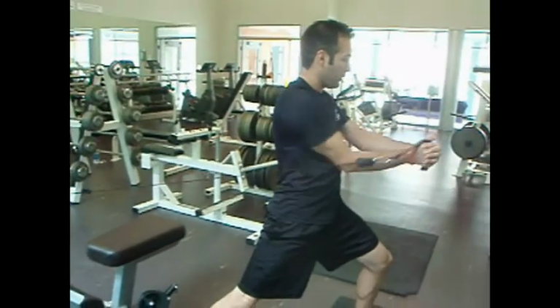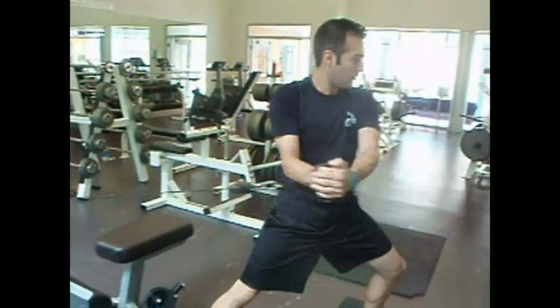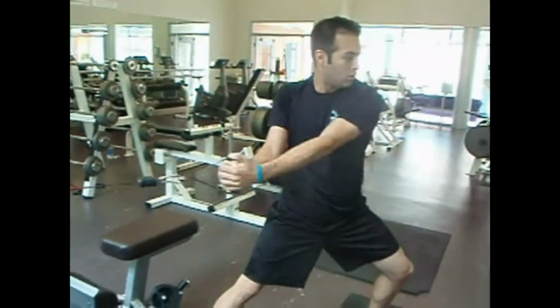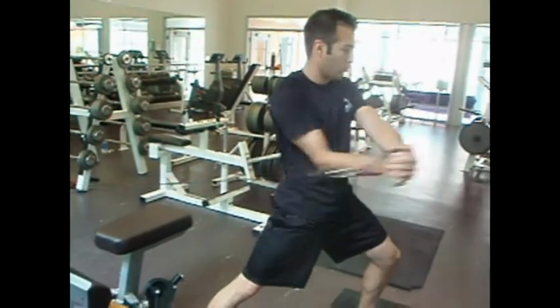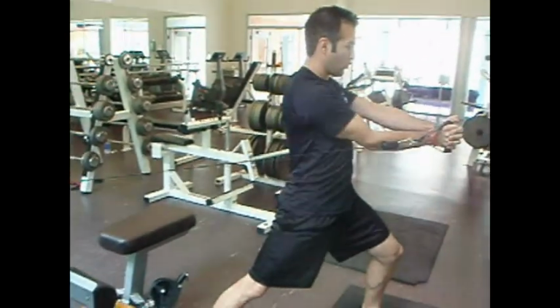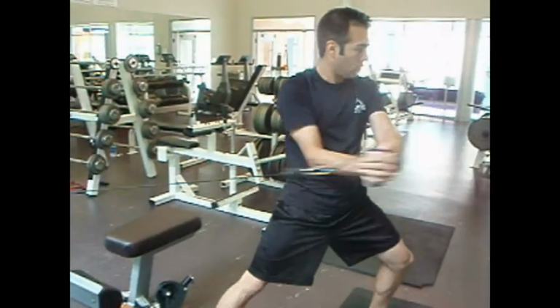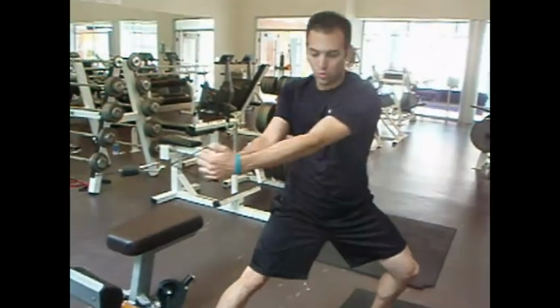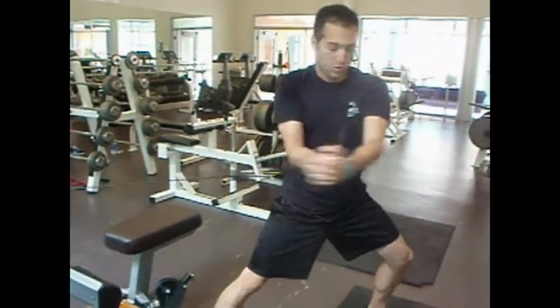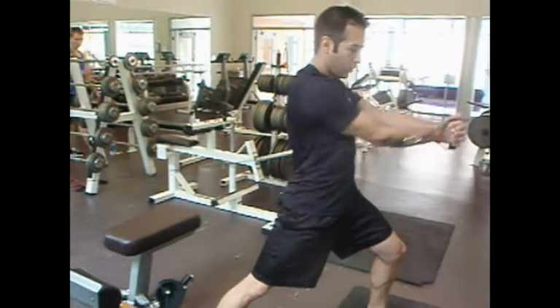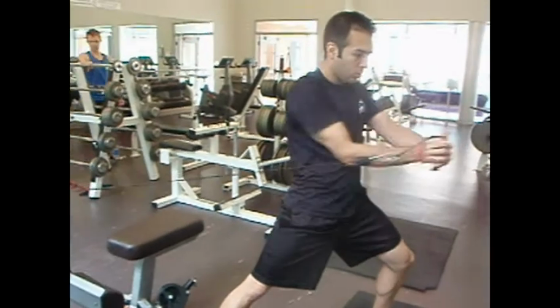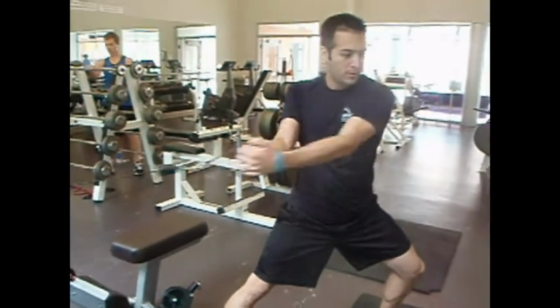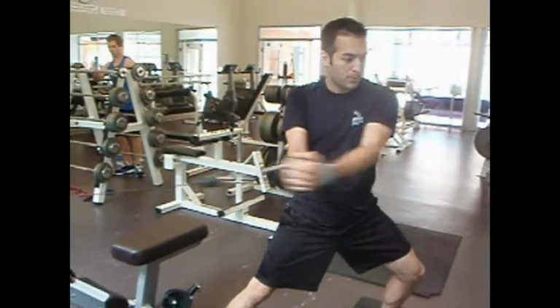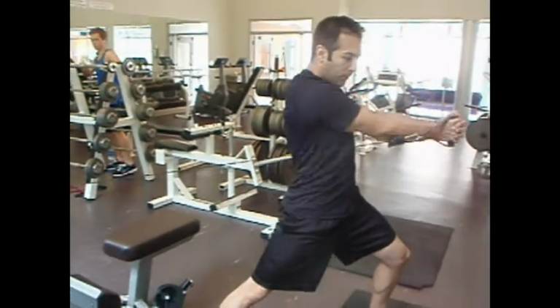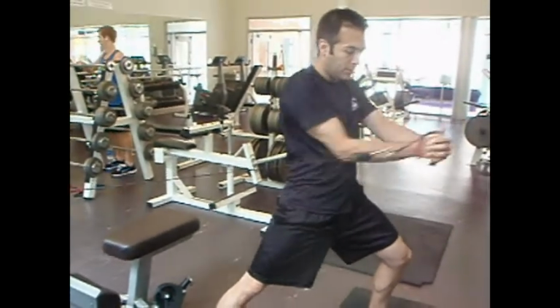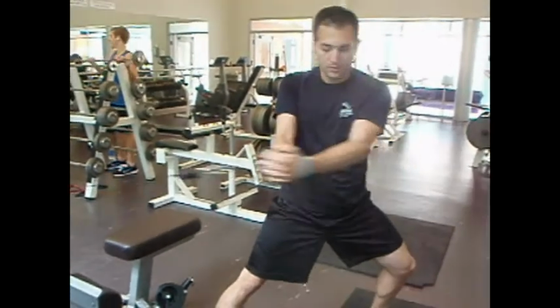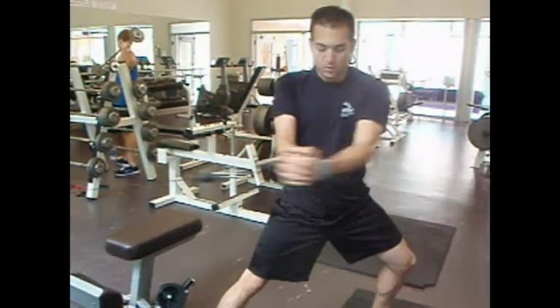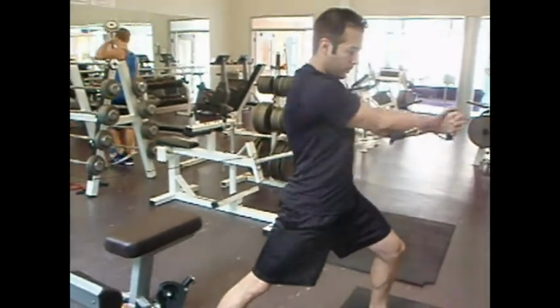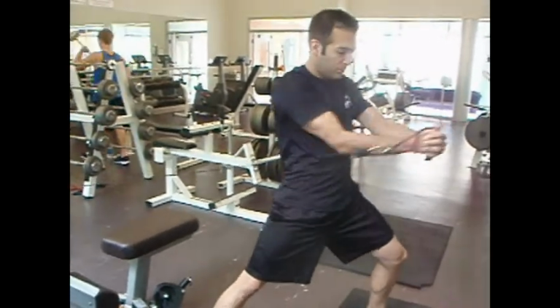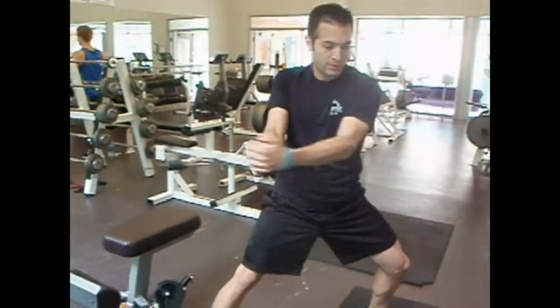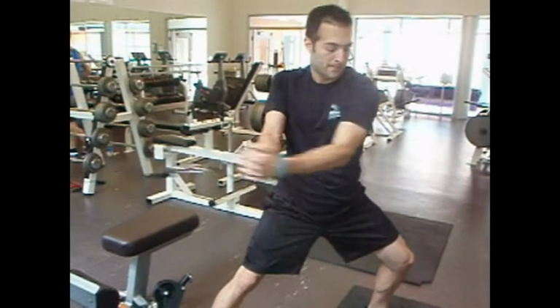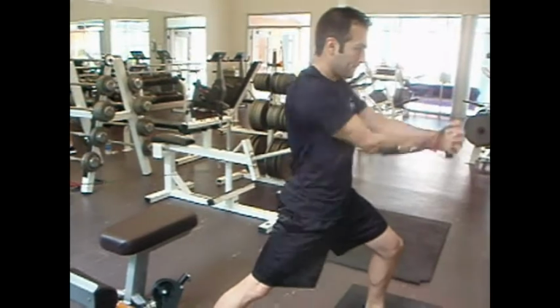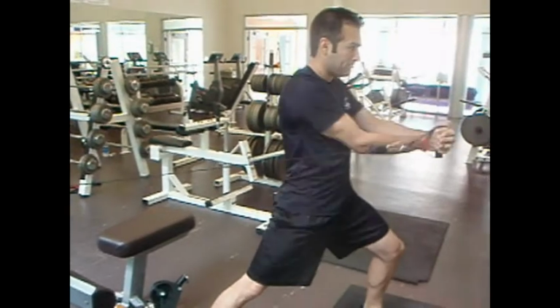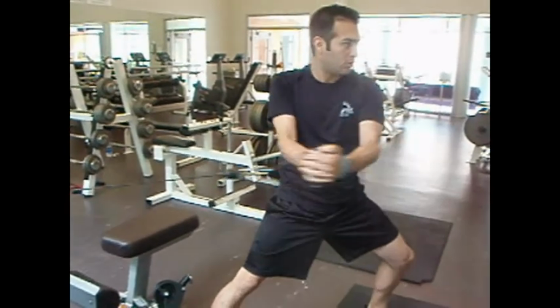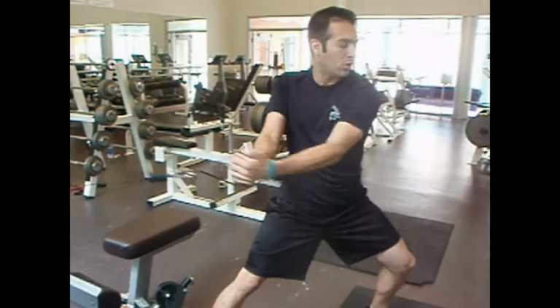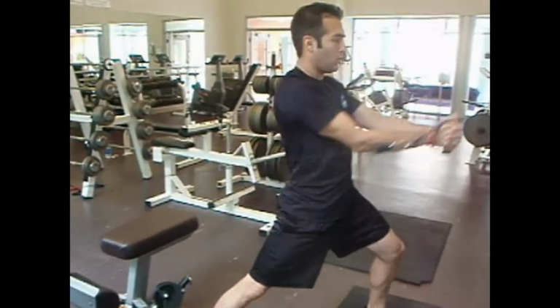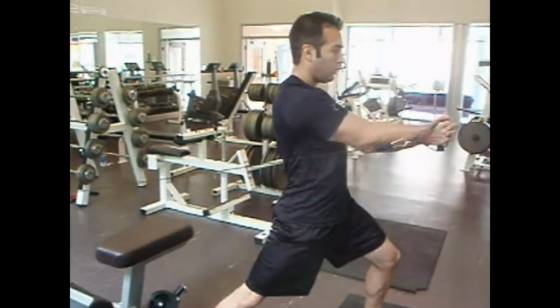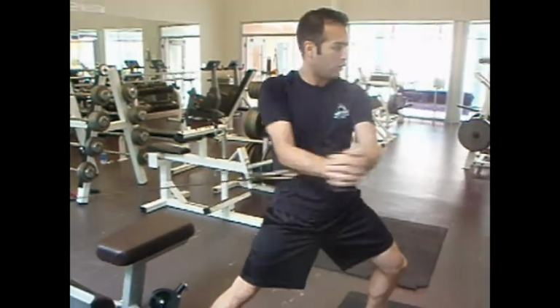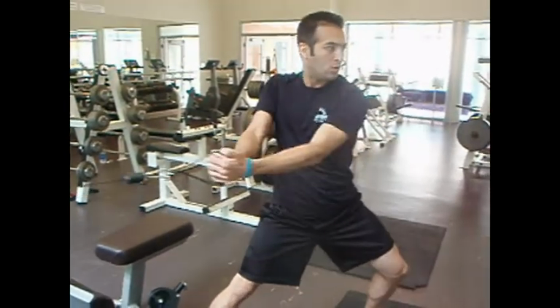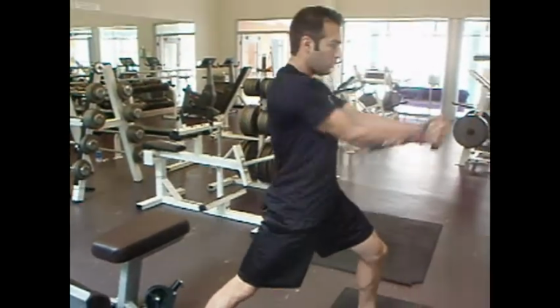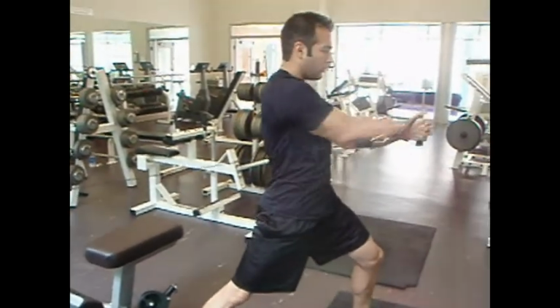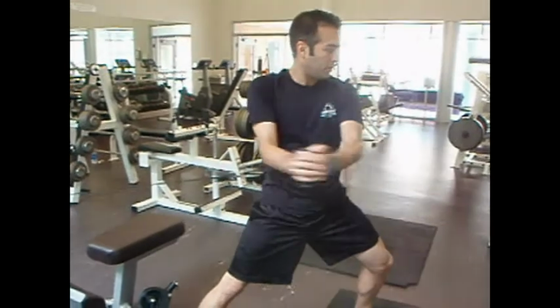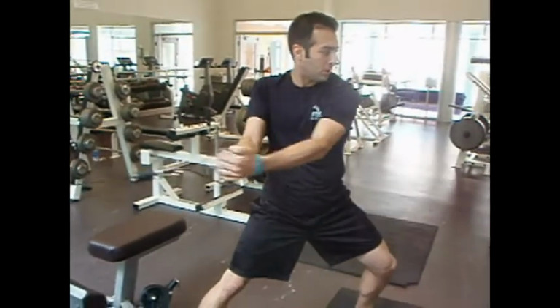This is a torsional movement on the Human Sport pulley single side. It's another core rotational strength exercise for increasing the runner's power in a 5k race.